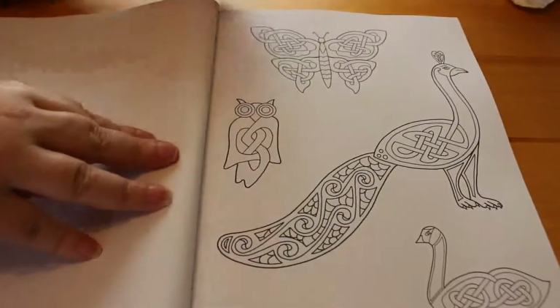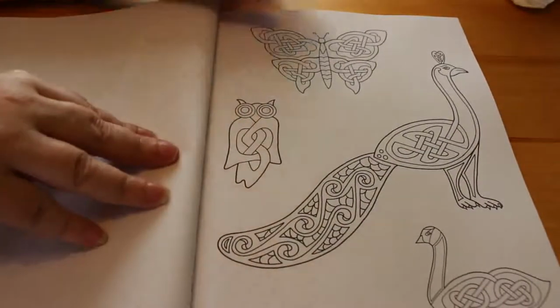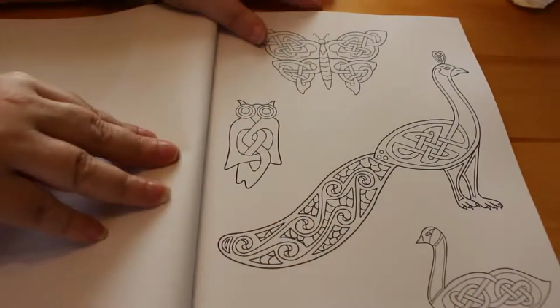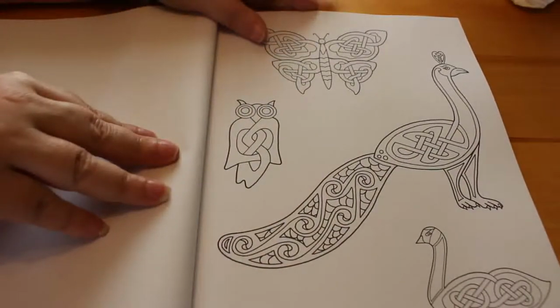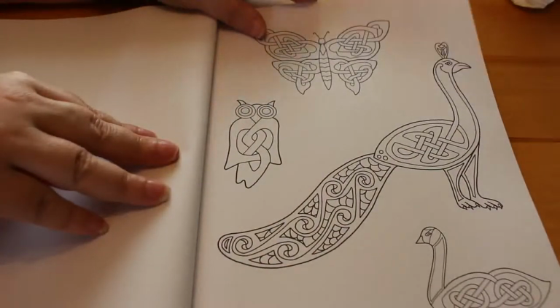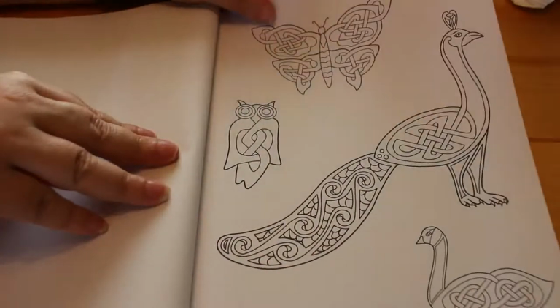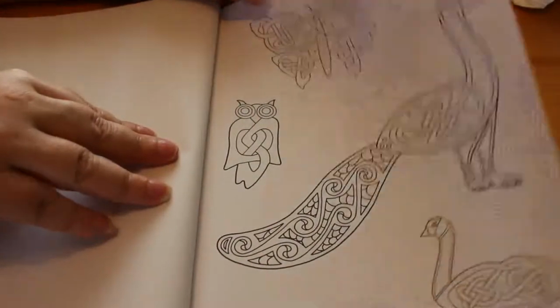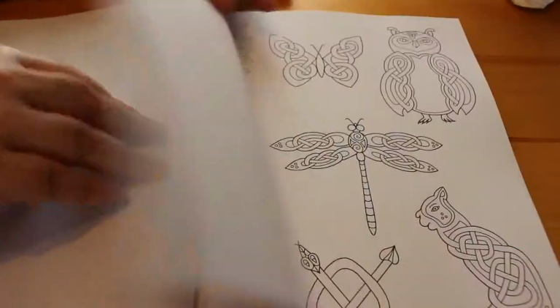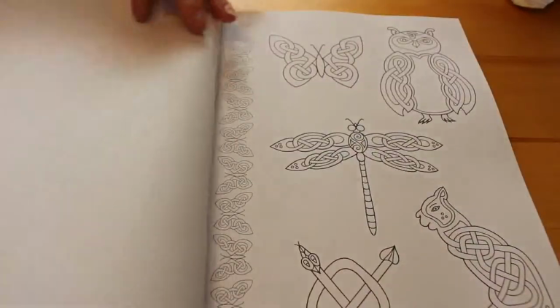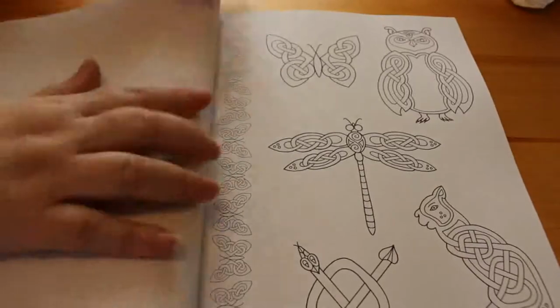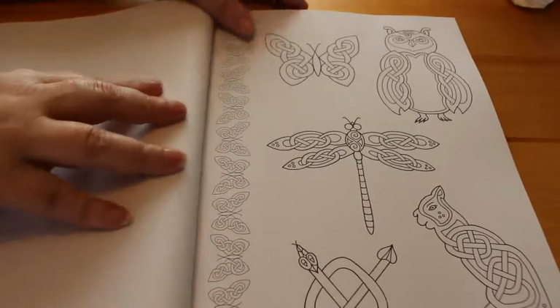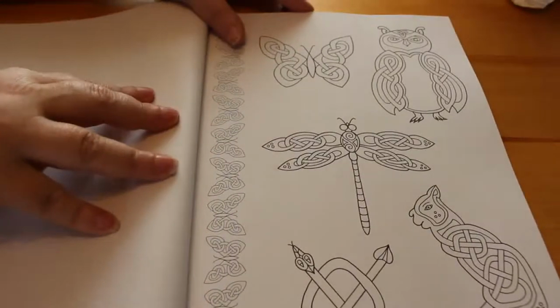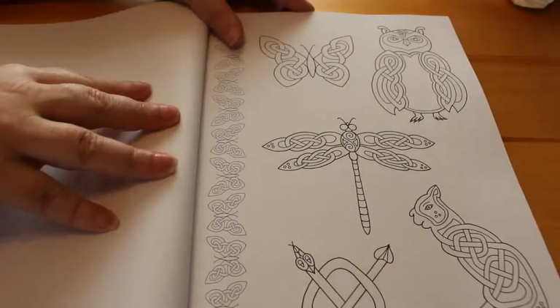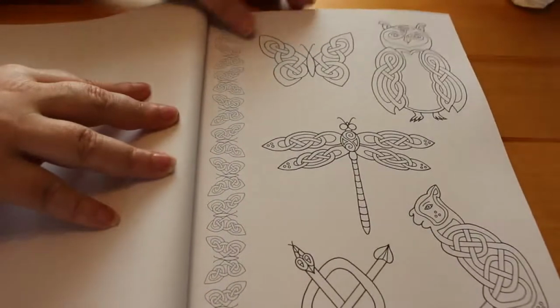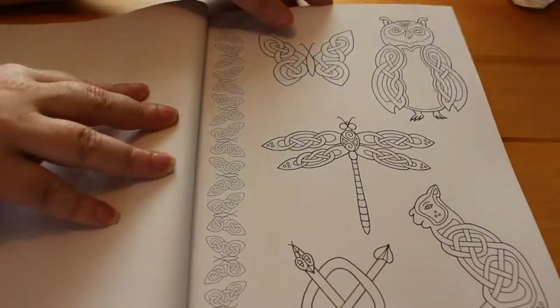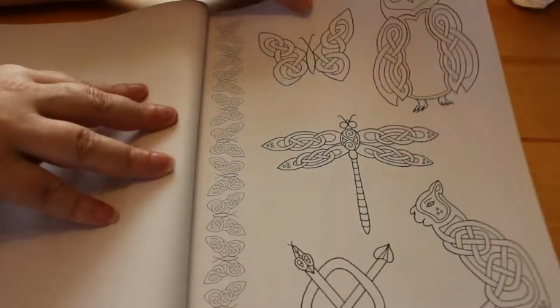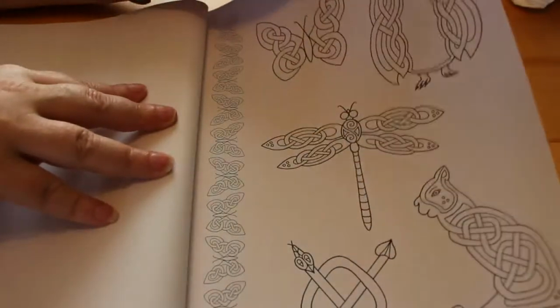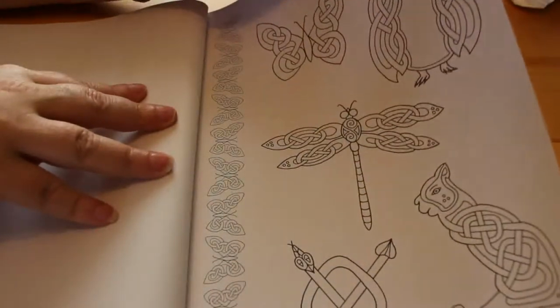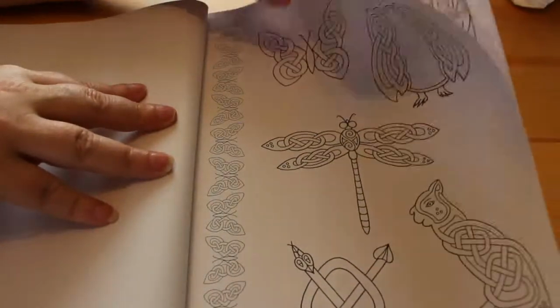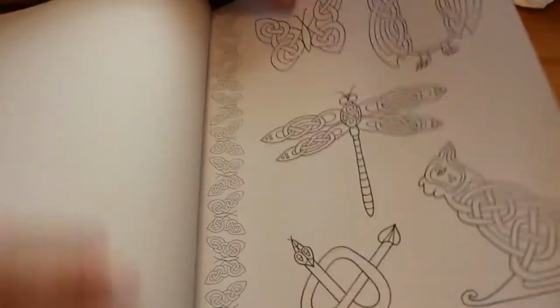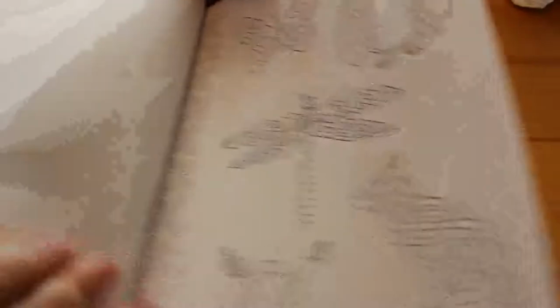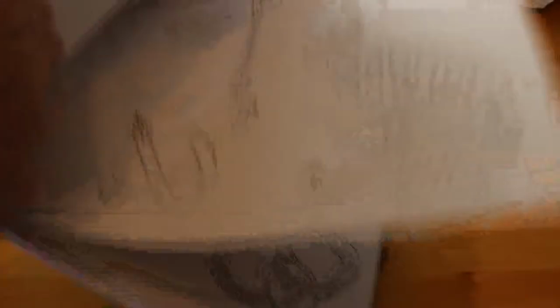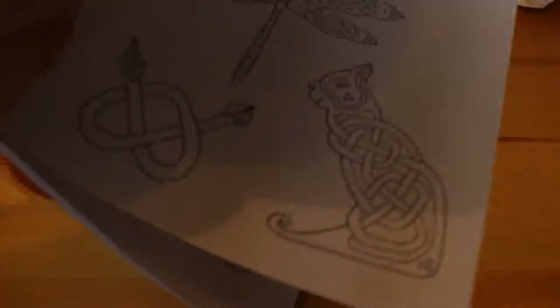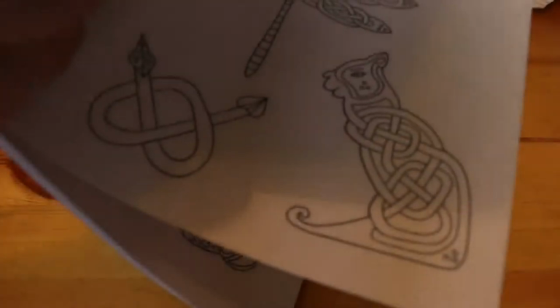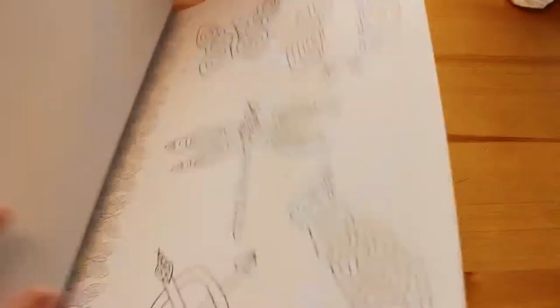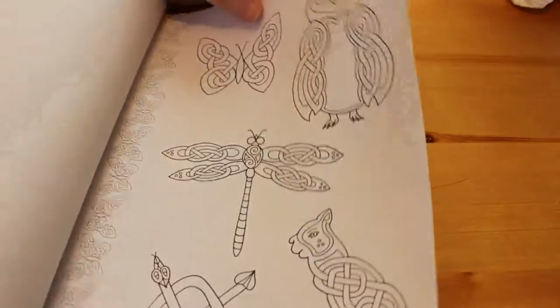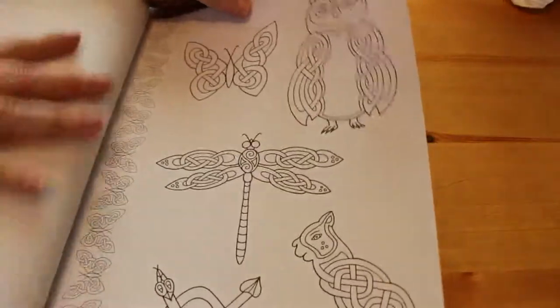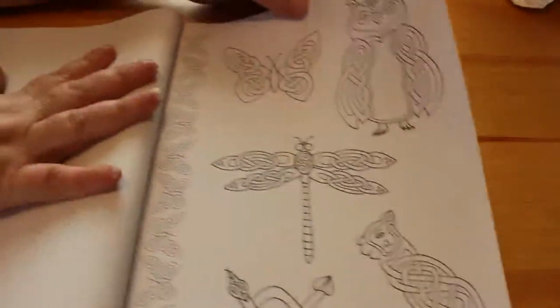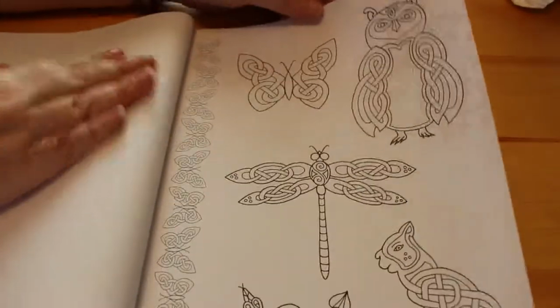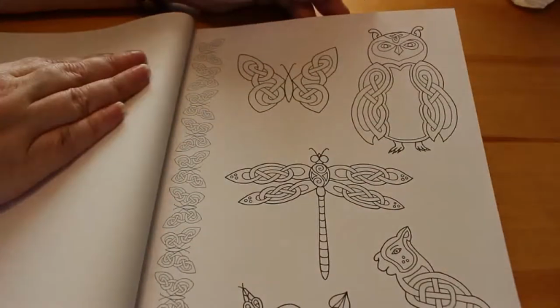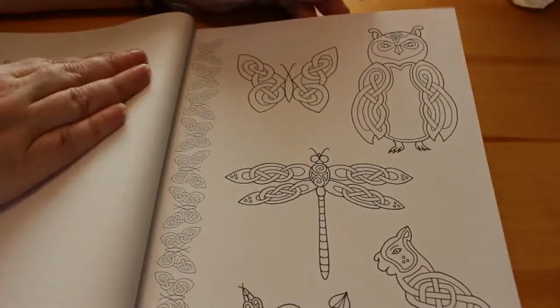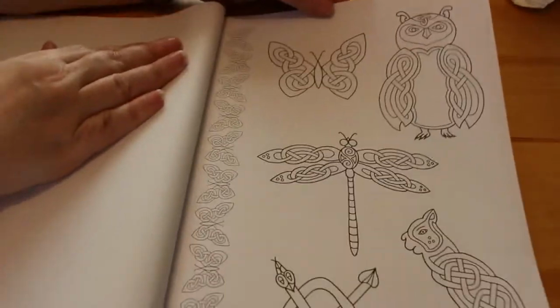The obligatory peacock, butterfly and so on — they're just really lovely designs. It's not CreateSpace, it's published by Search Press. They have a website: www.searchpress.com.